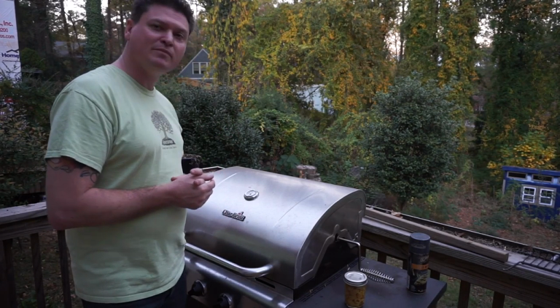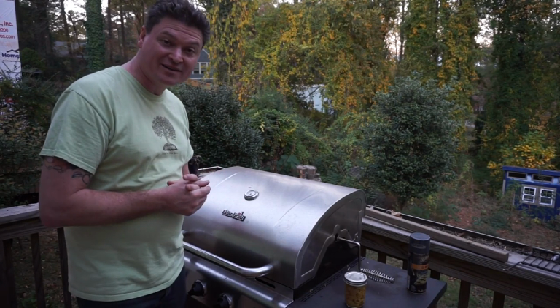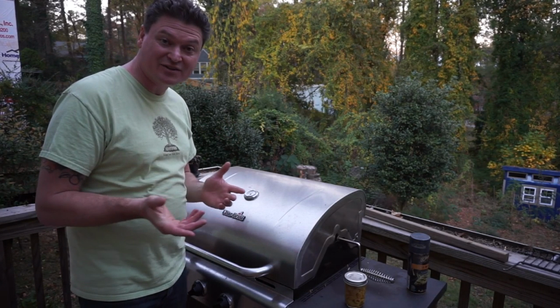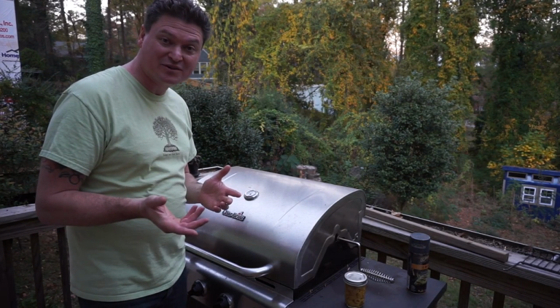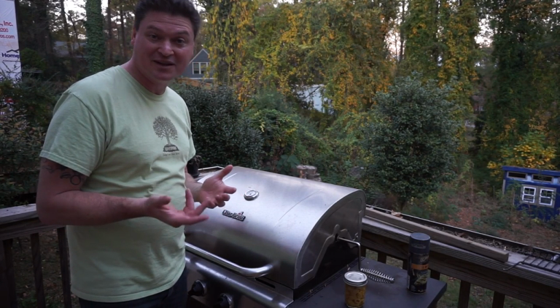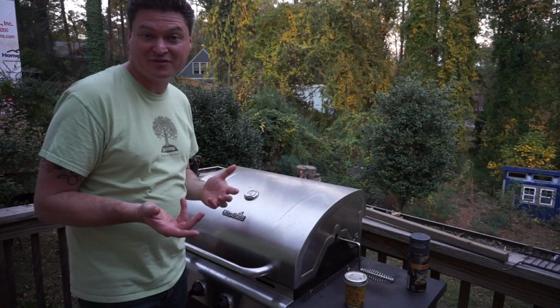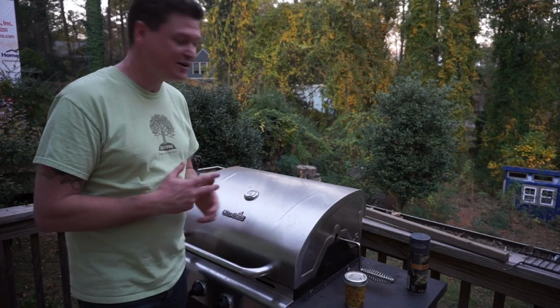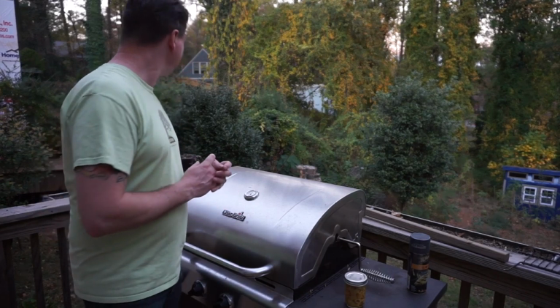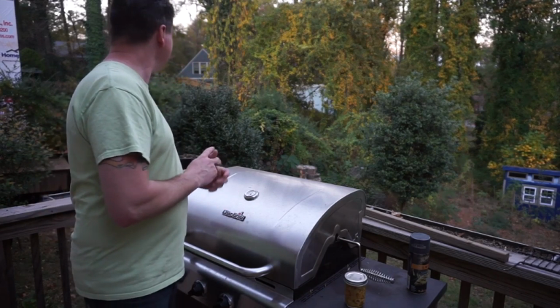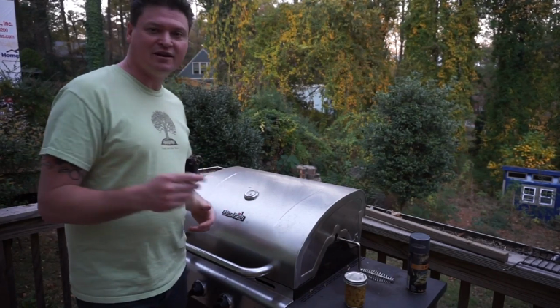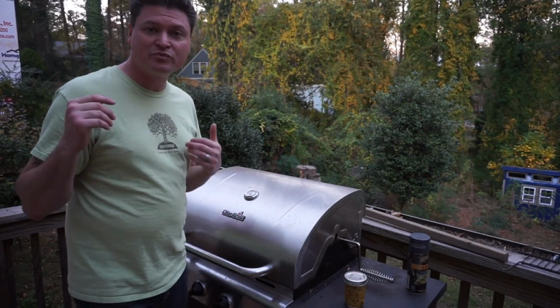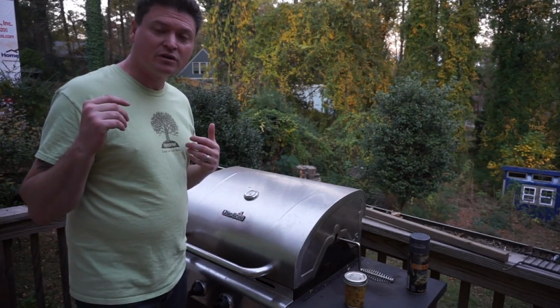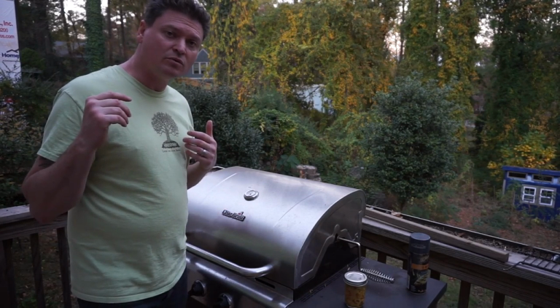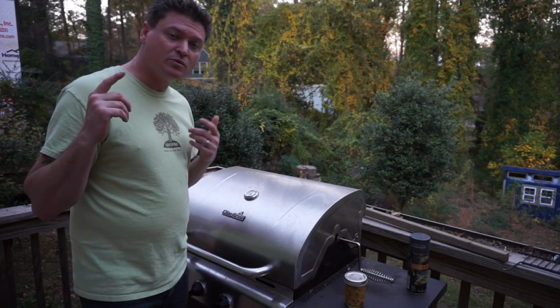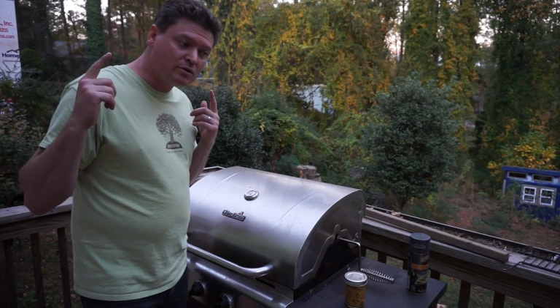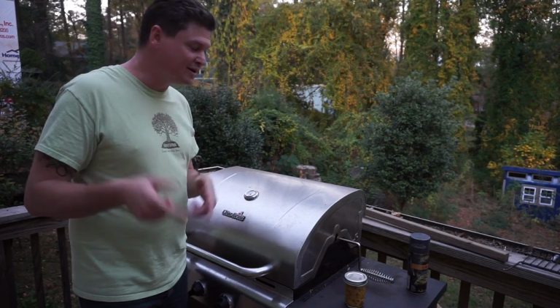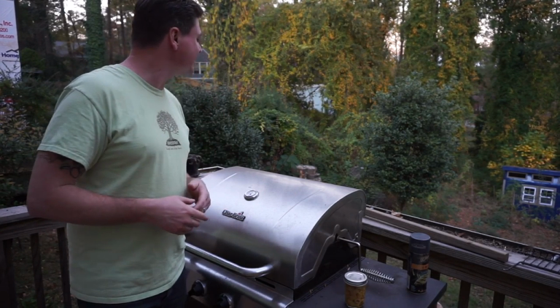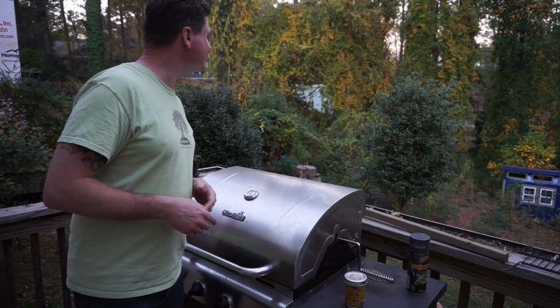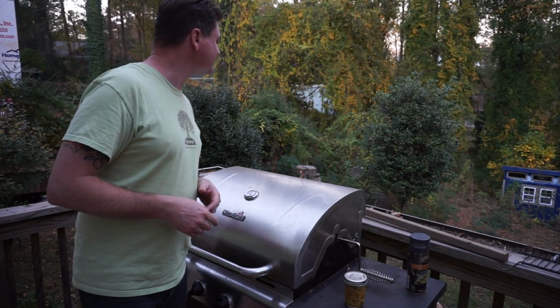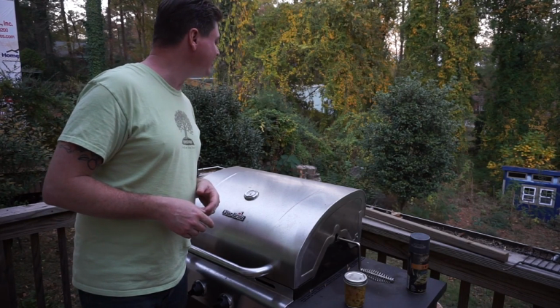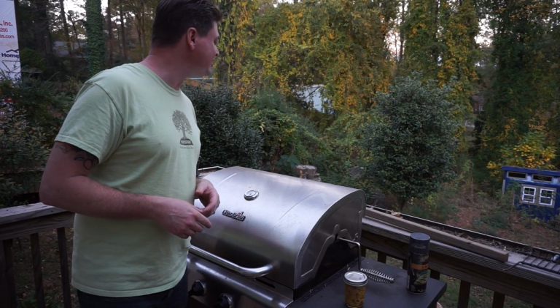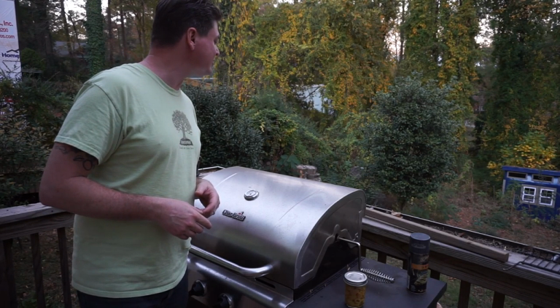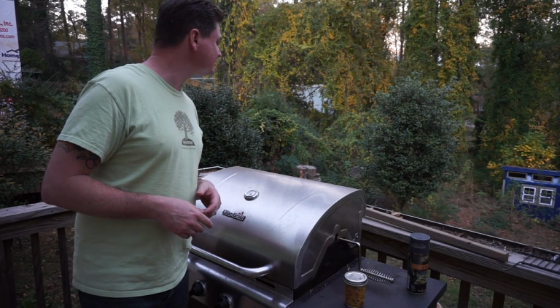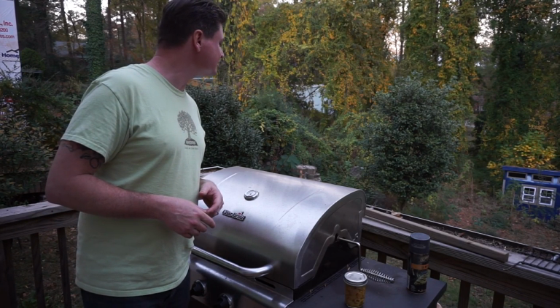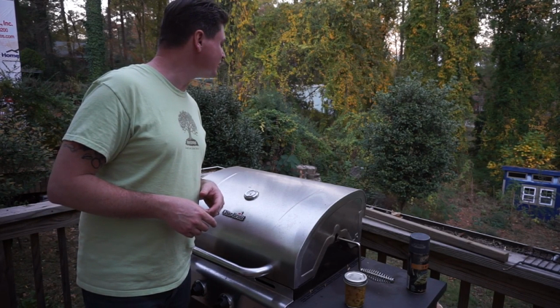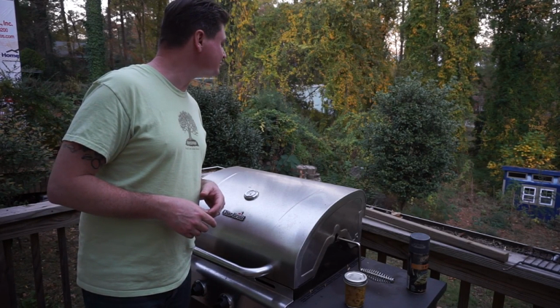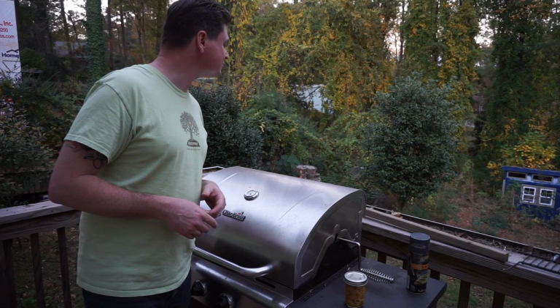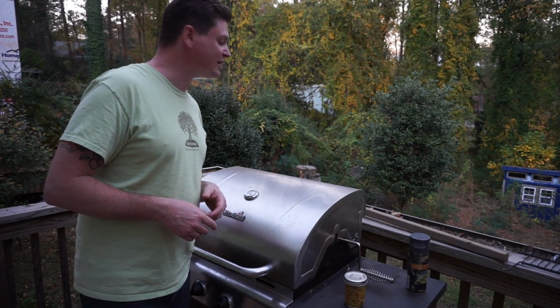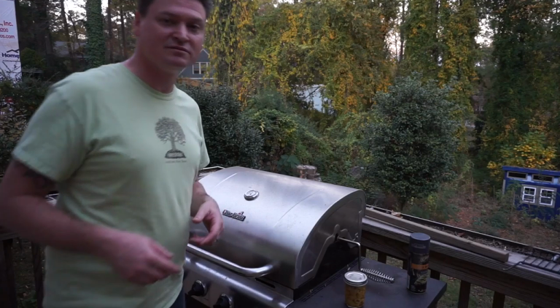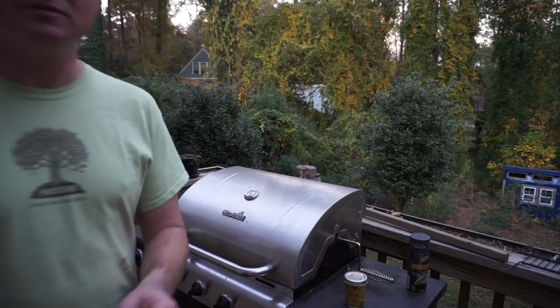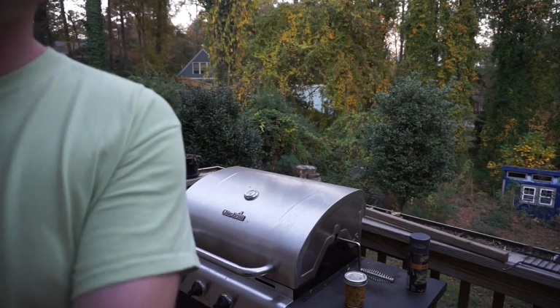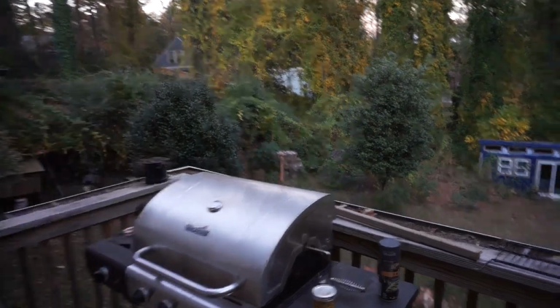My cat just killed a ground squirrel — that's fun. She's carrying it around in her mouth. It's pretty awesome, she's badass. Maybe I can get a picture of it.